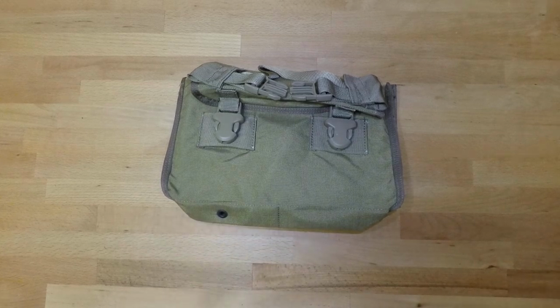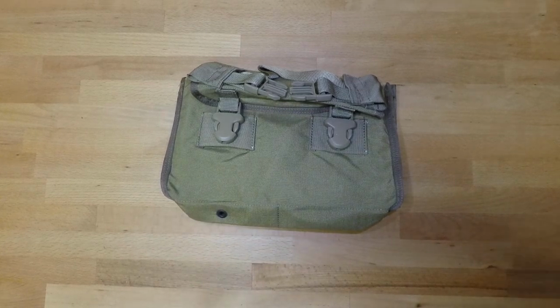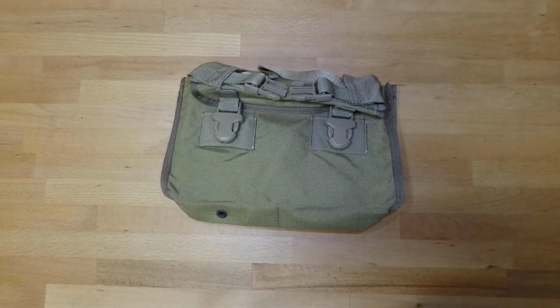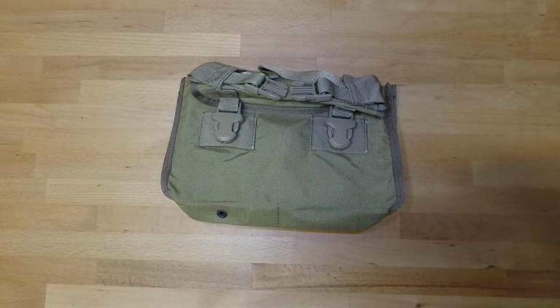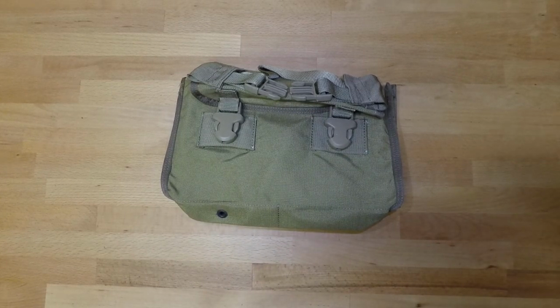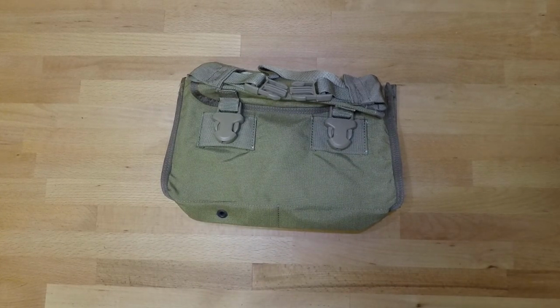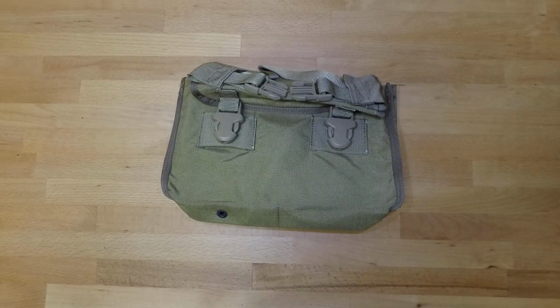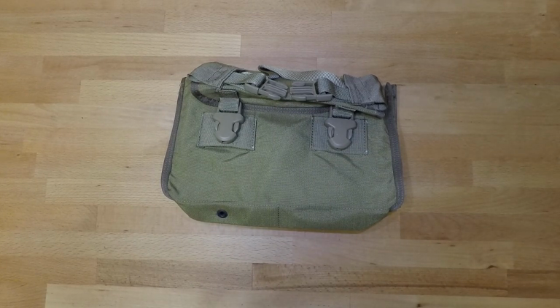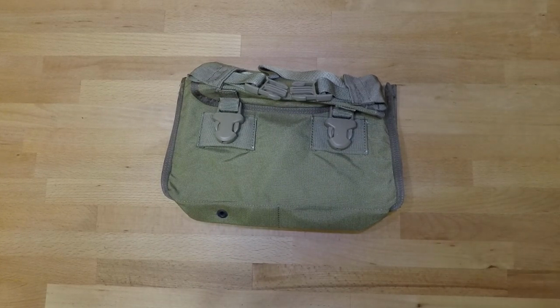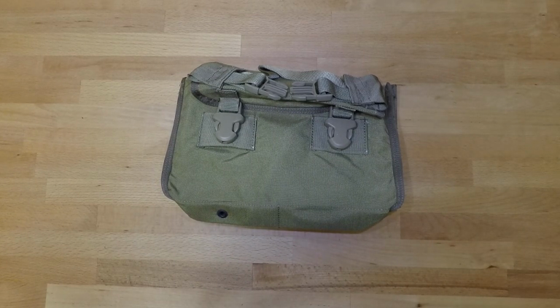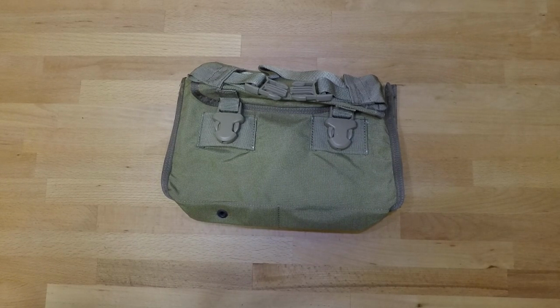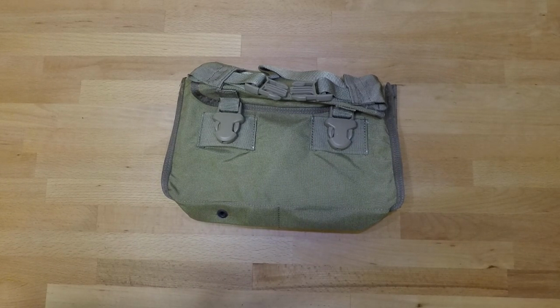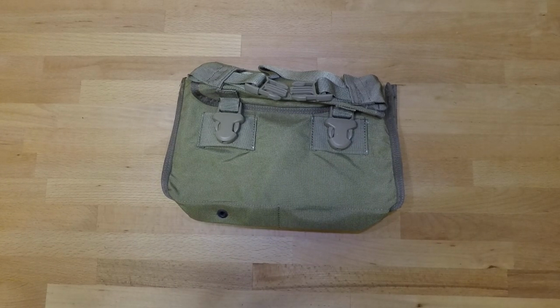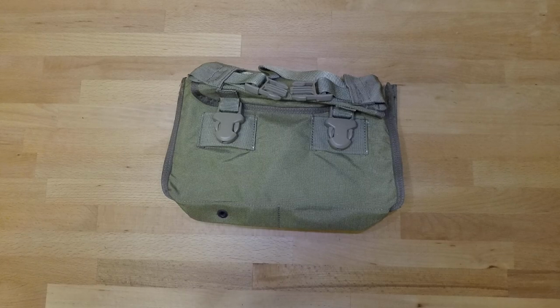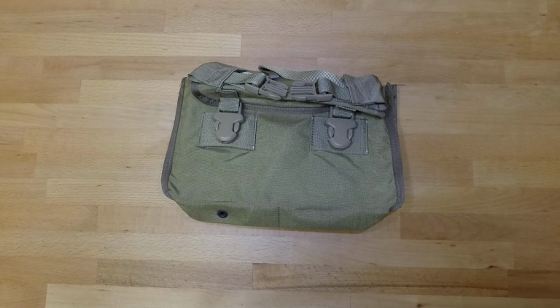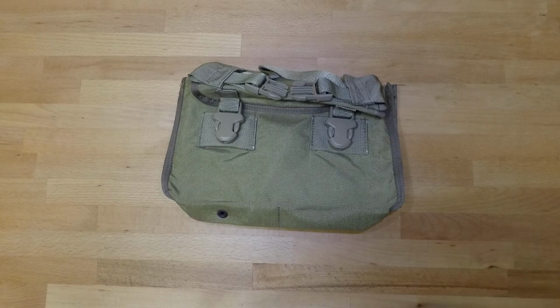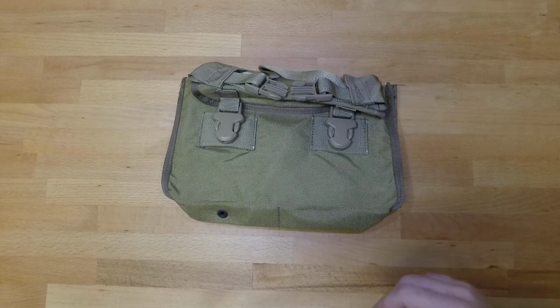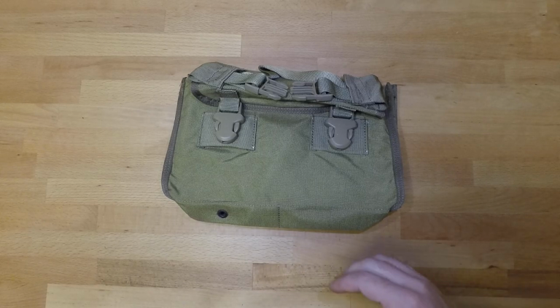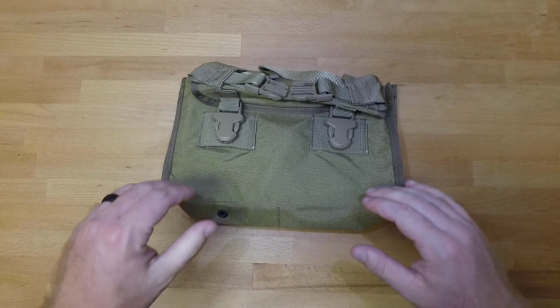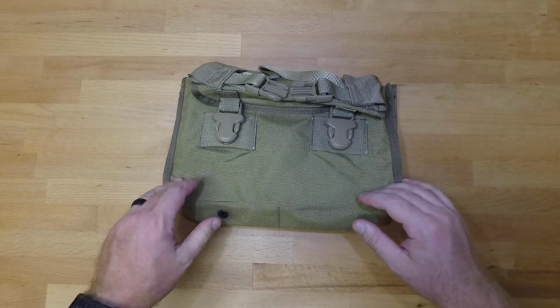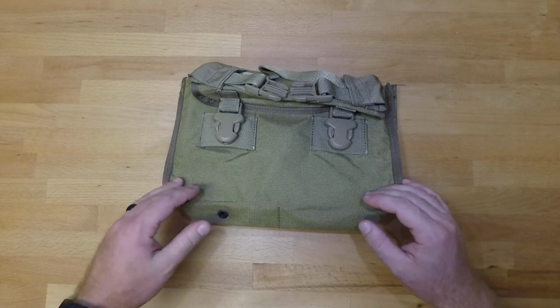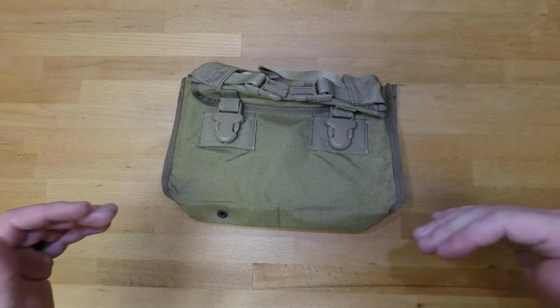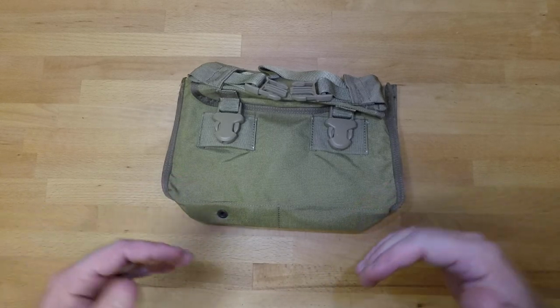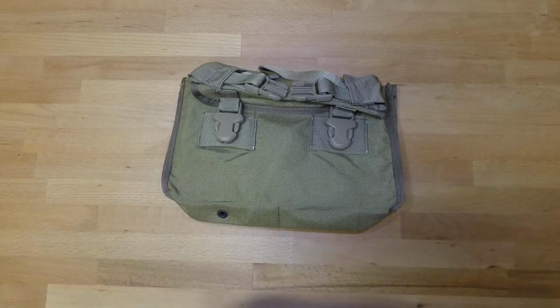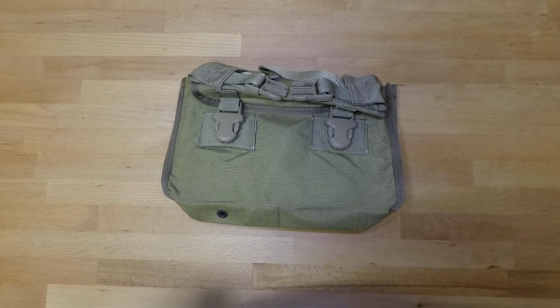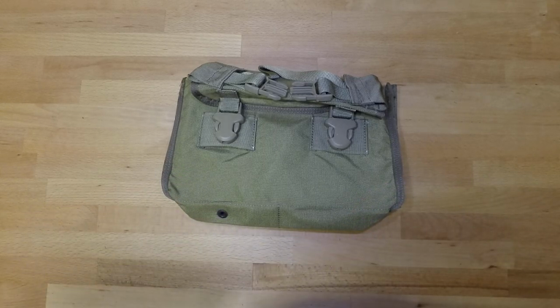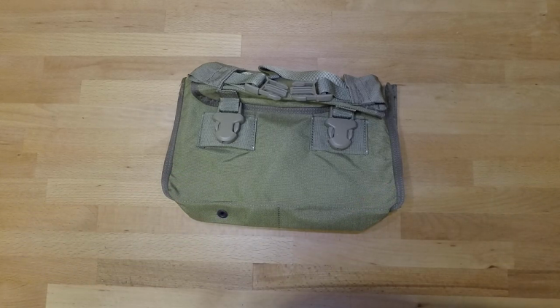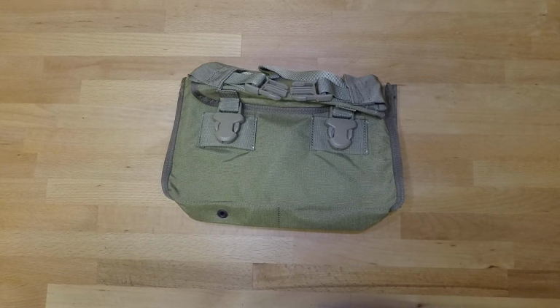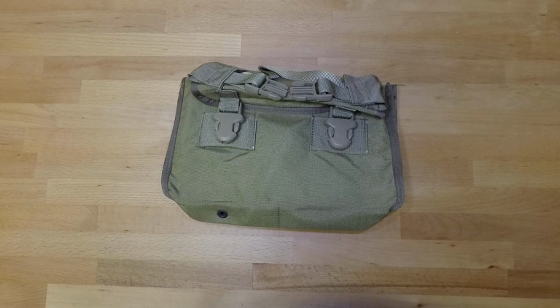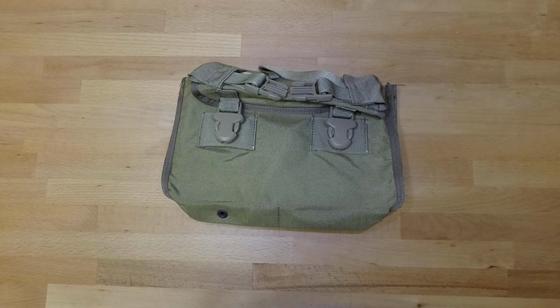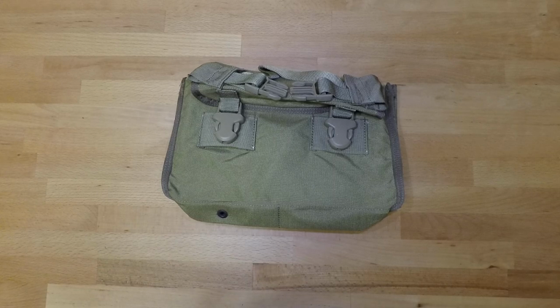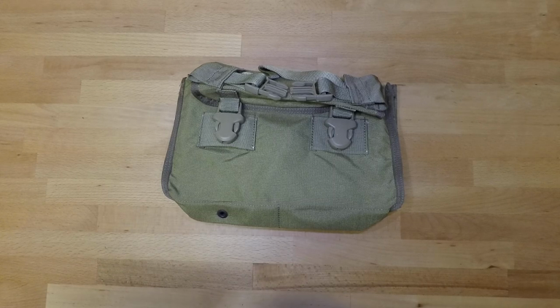Welcome back to another less than five minute gear review. In this video we're going to be going over the Eagle Industries 300 round linked 7.62 ammo bag.